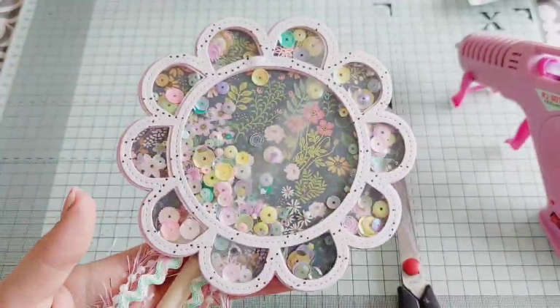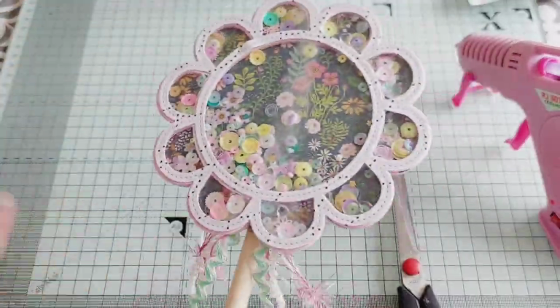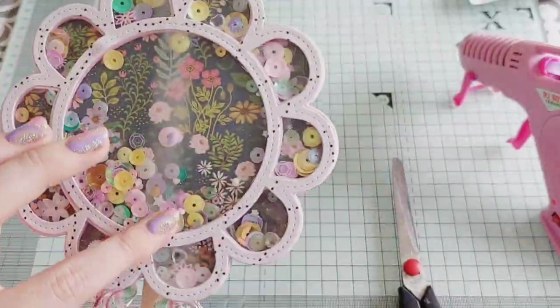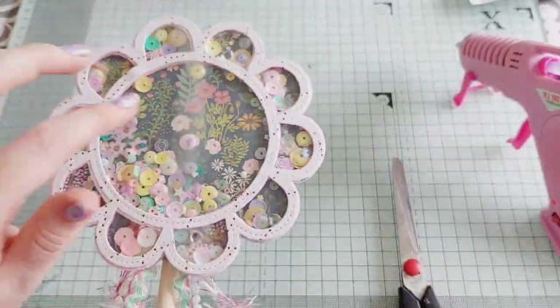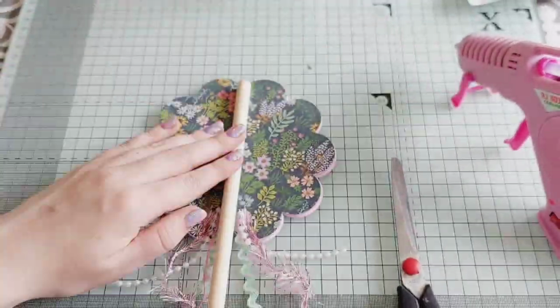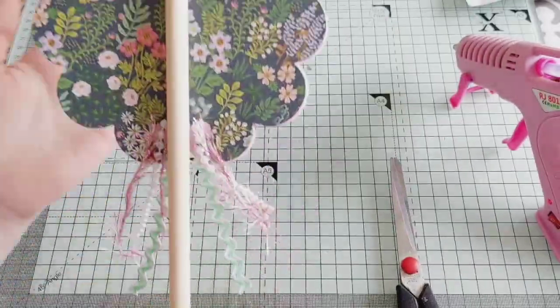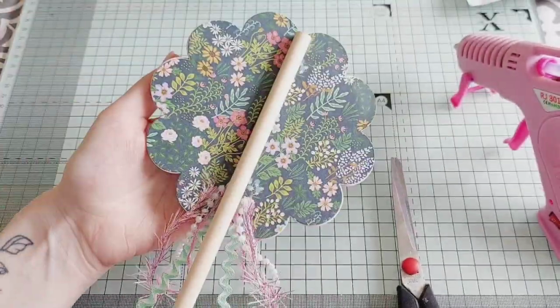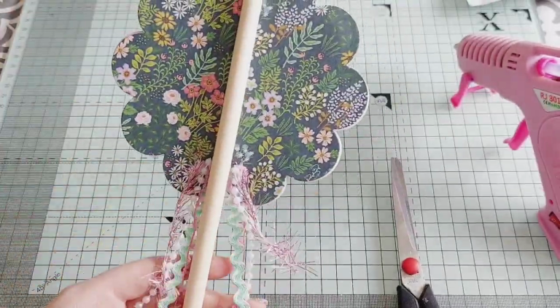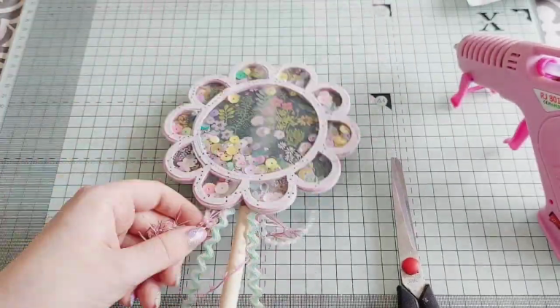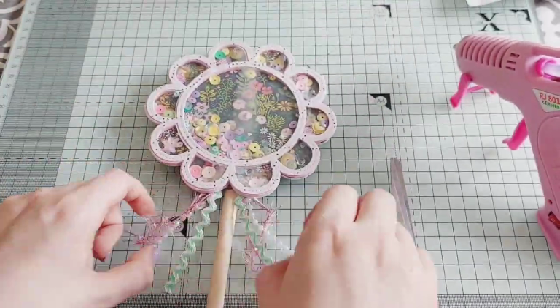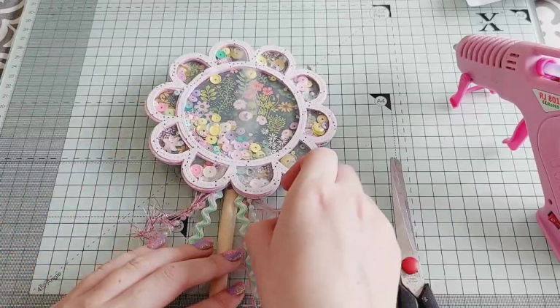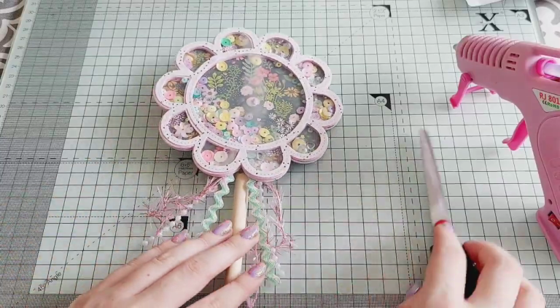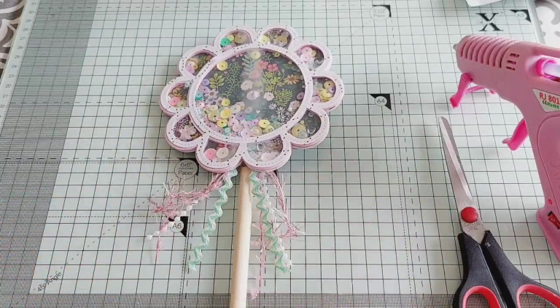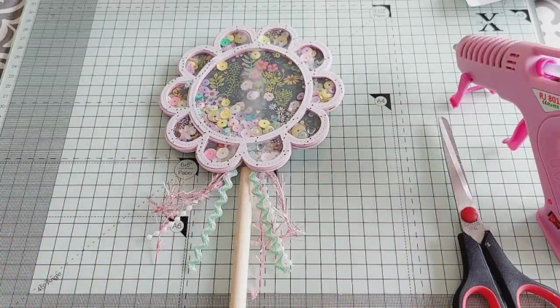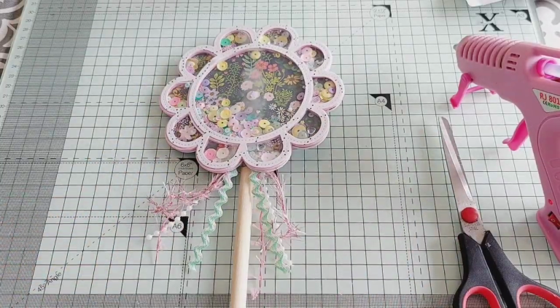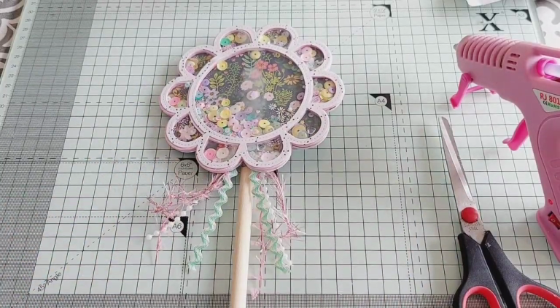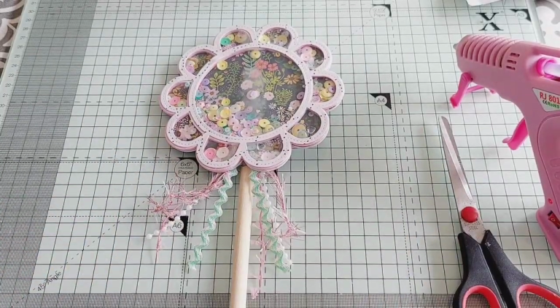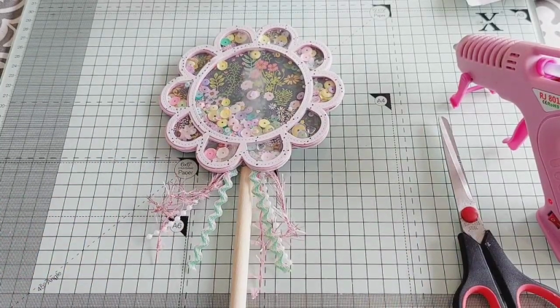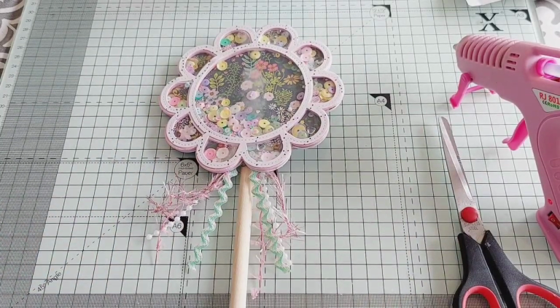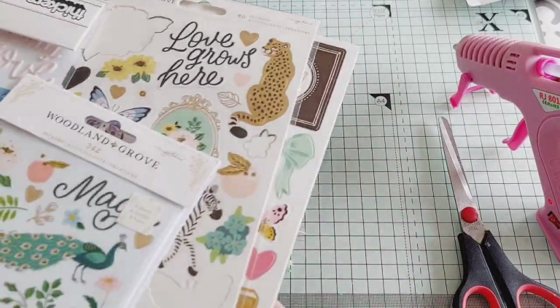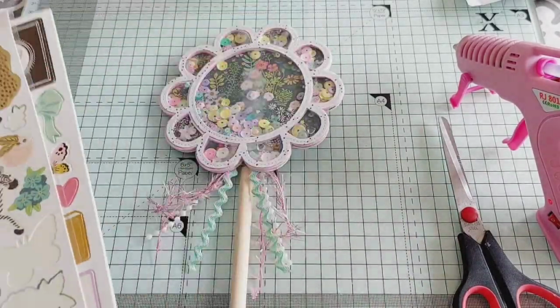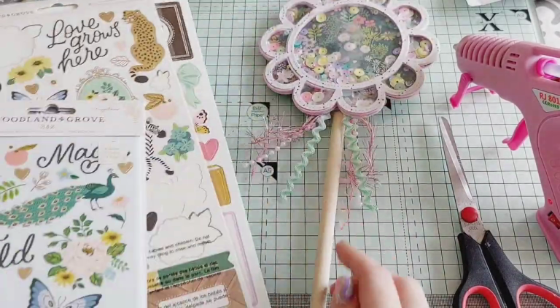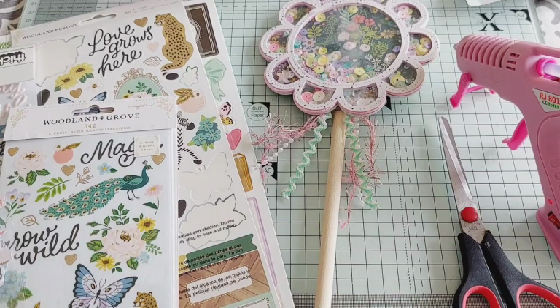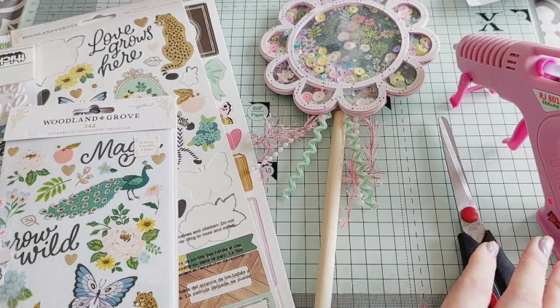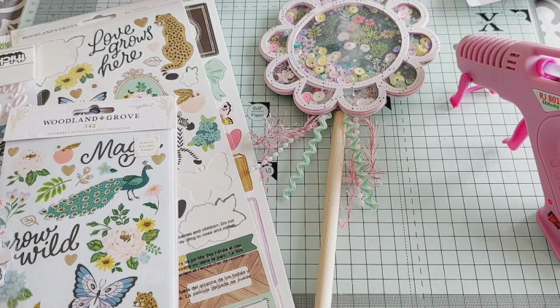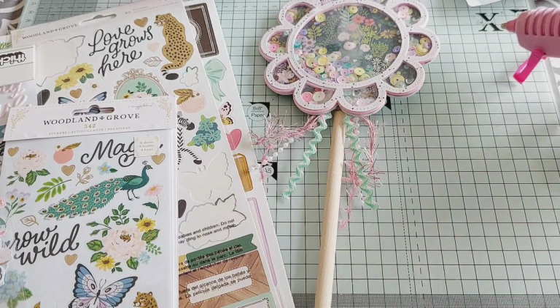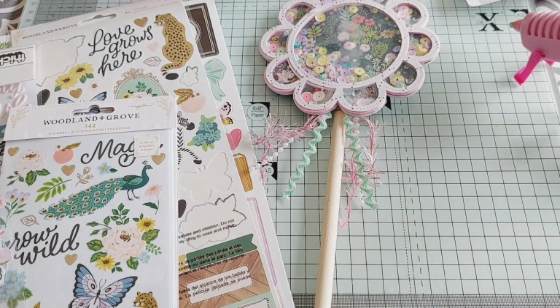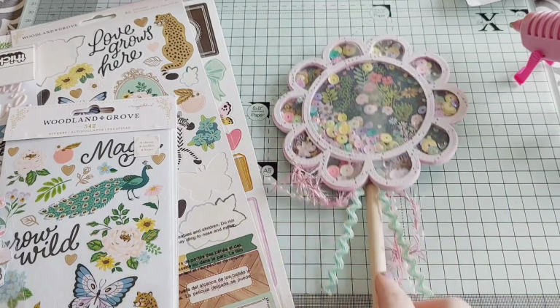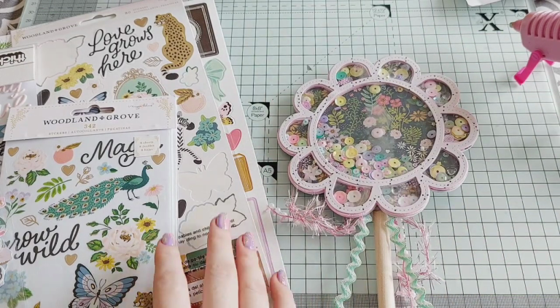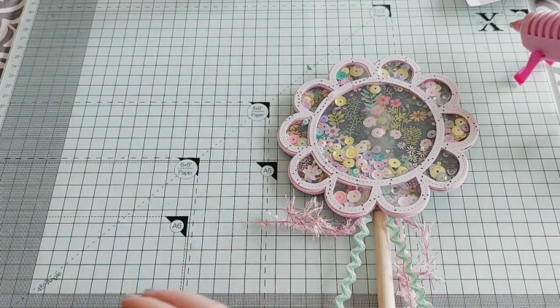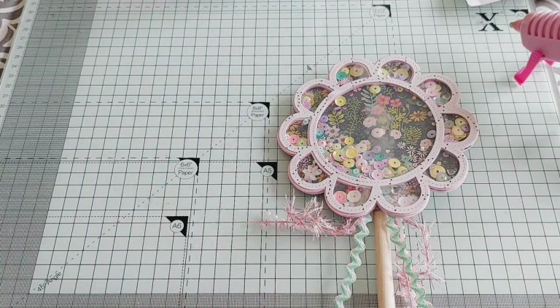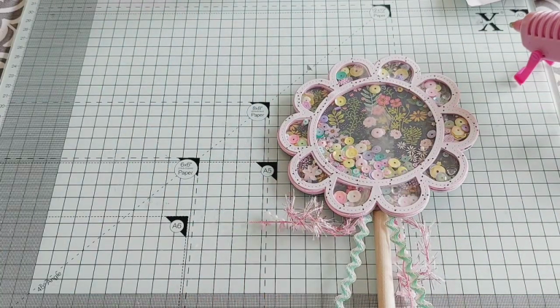I love how this looks. You can see a bit of steam on the acetate but that will go once the hot glue cools down. Now I've got all of my embellishments out from this collection so it's time to decorate.